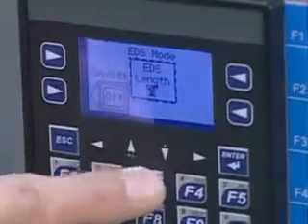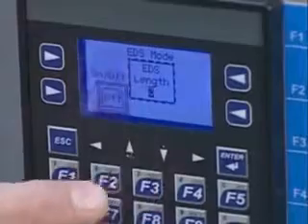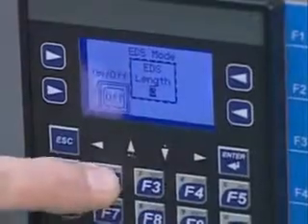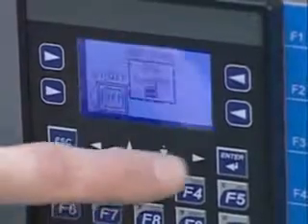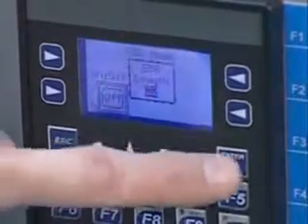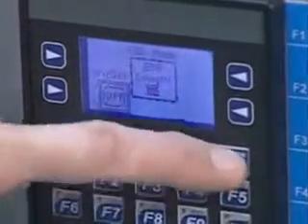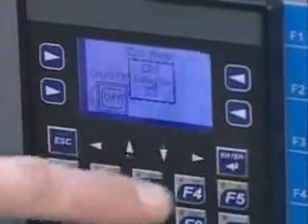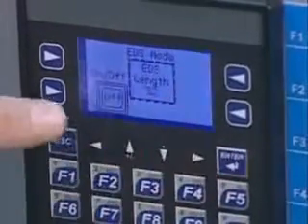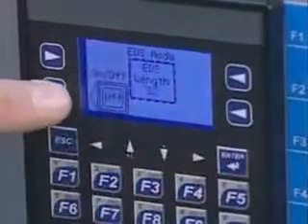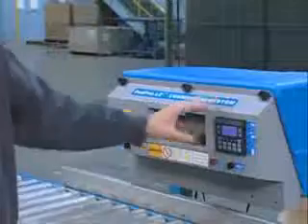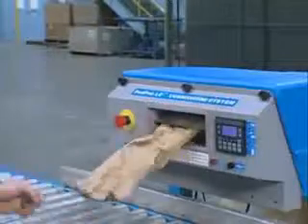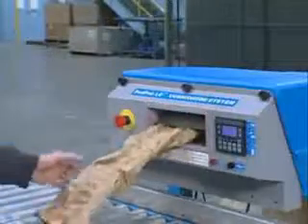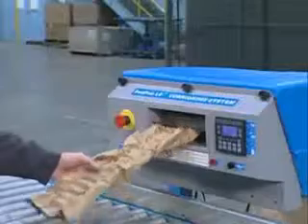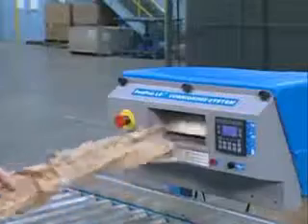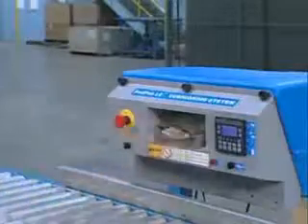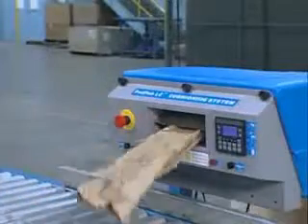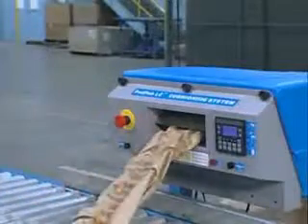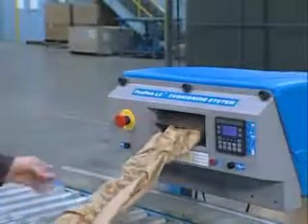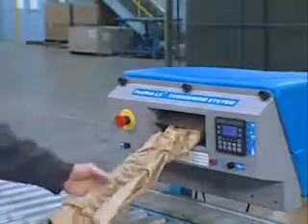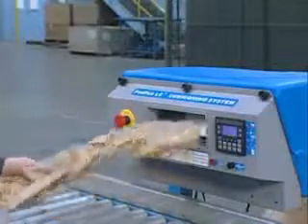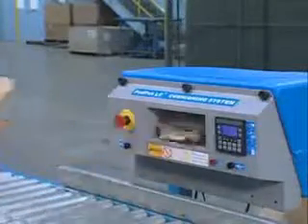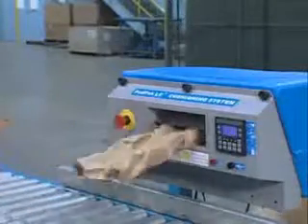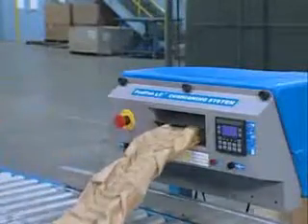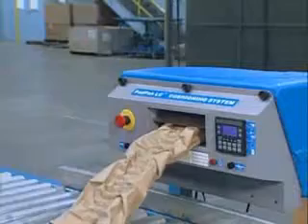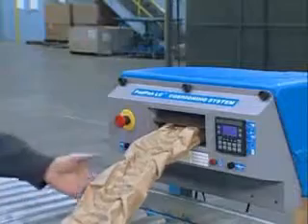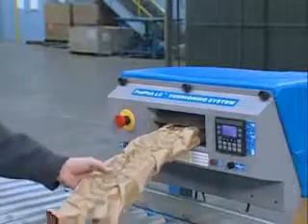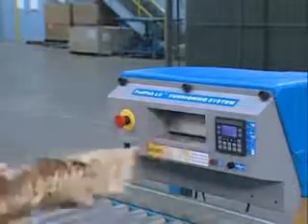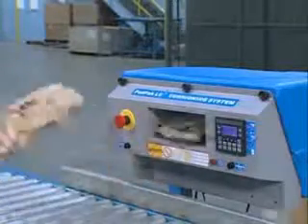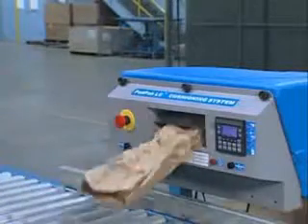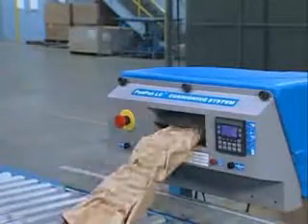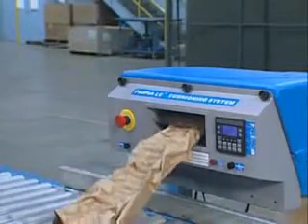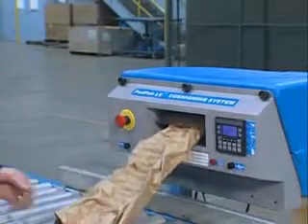In EDS mode, the operator selects the desired pad length. The converter automatically feeds and cuts a pad to that length. When the operator pulls the pad from the machine, the machine automatically produces another pad of the same size.